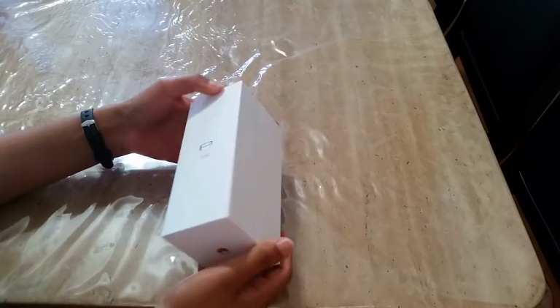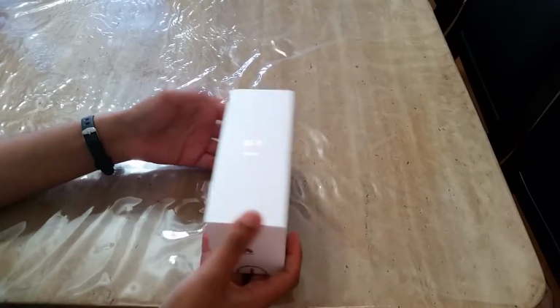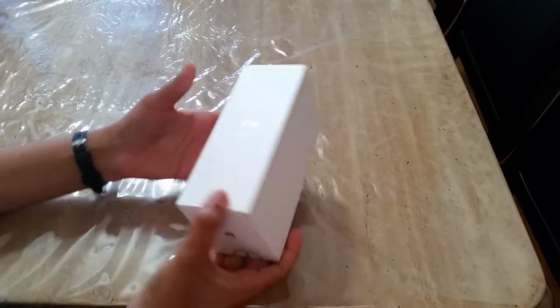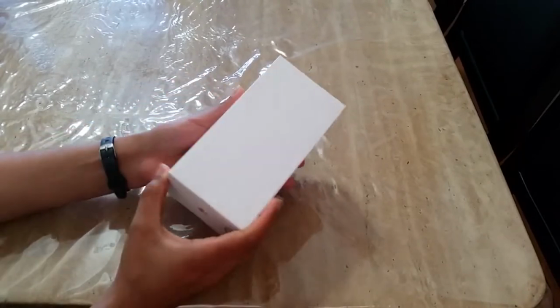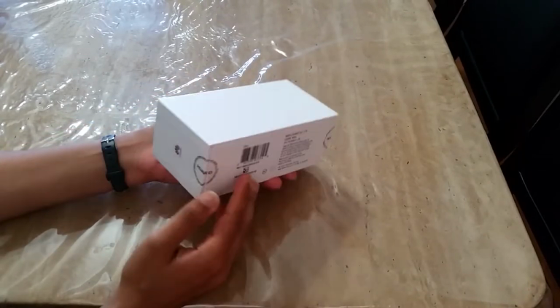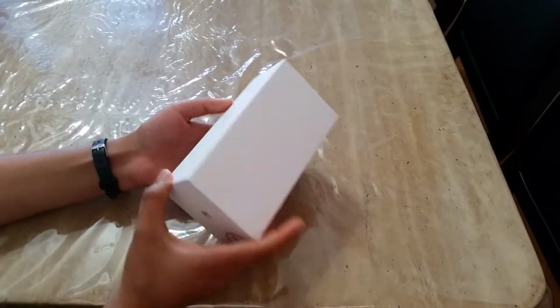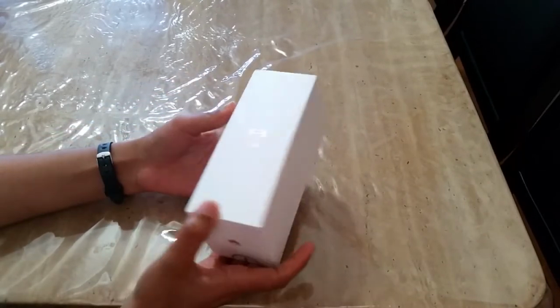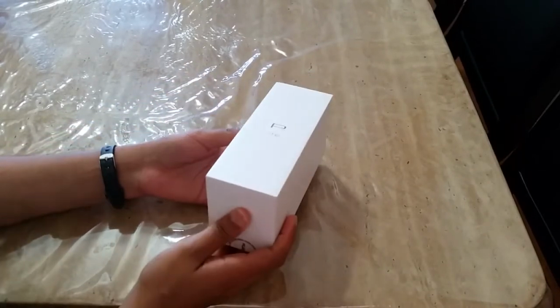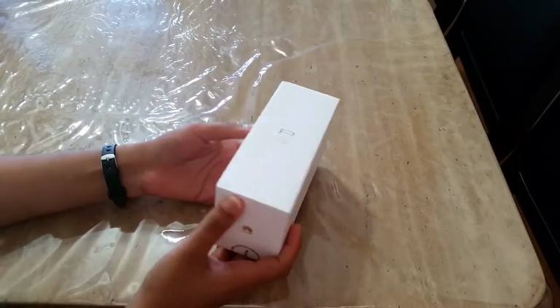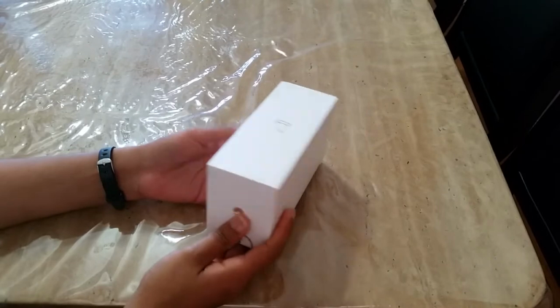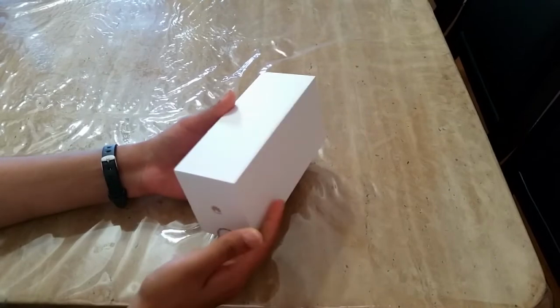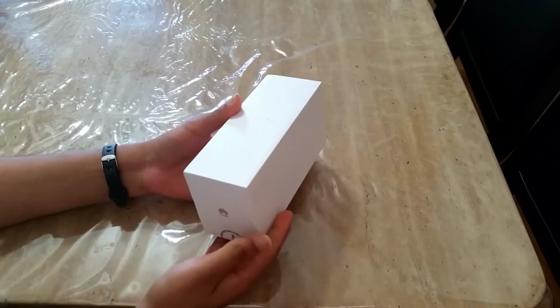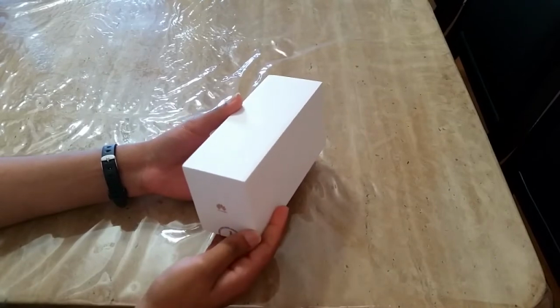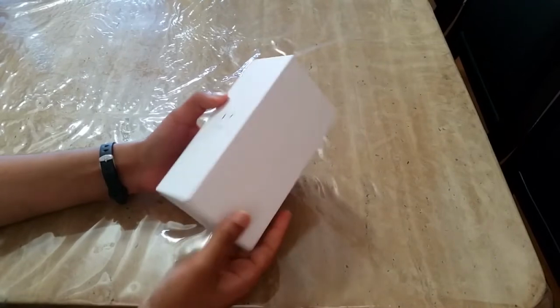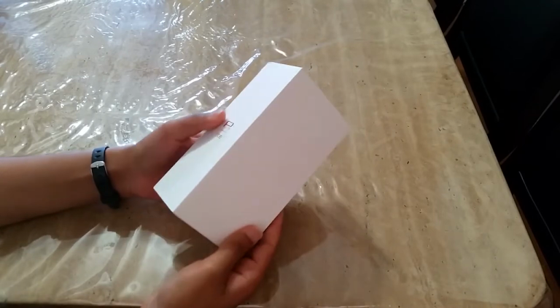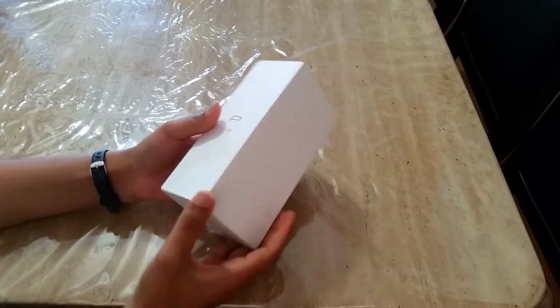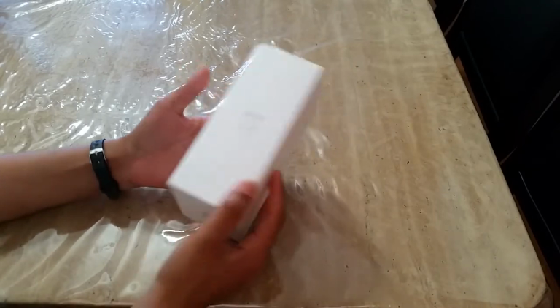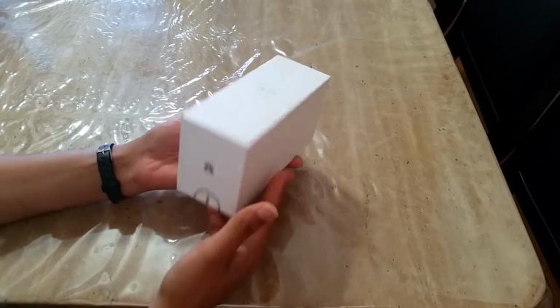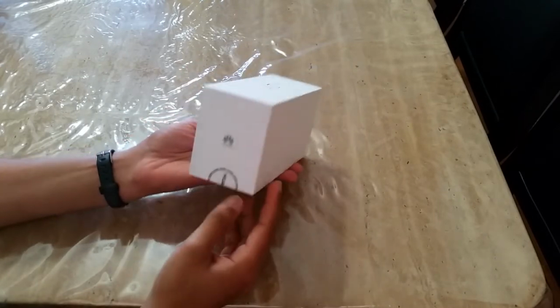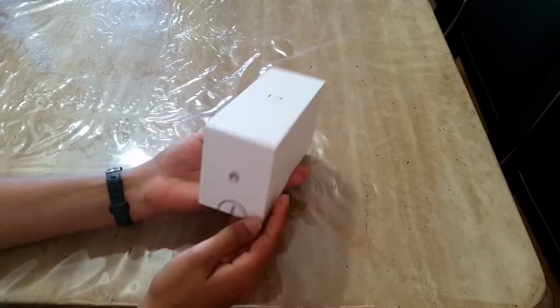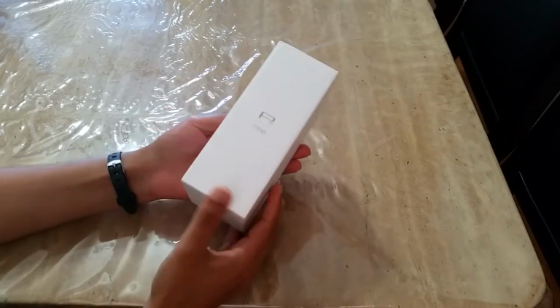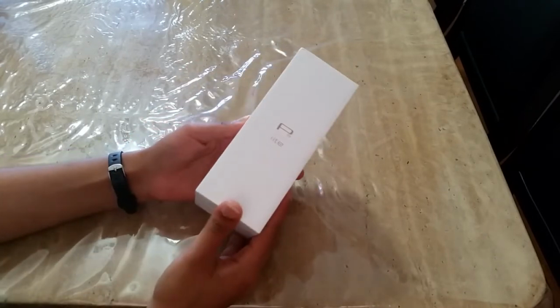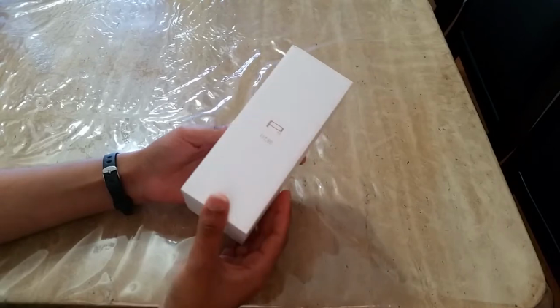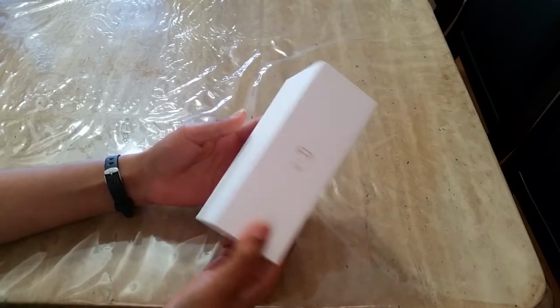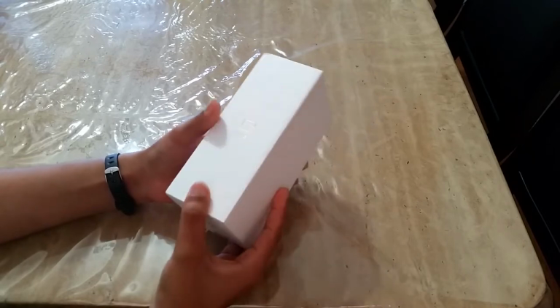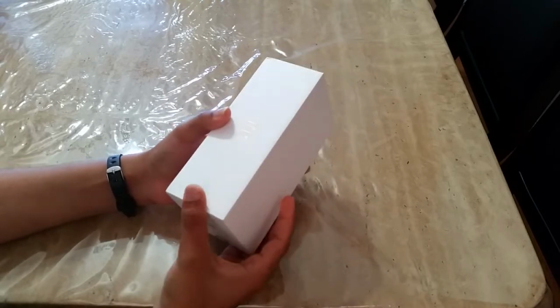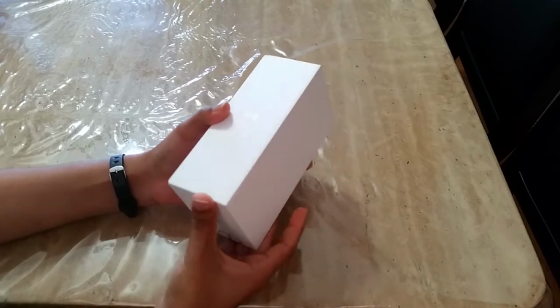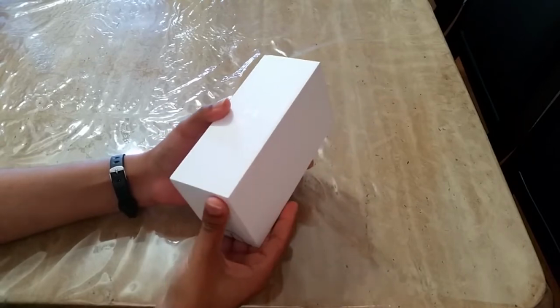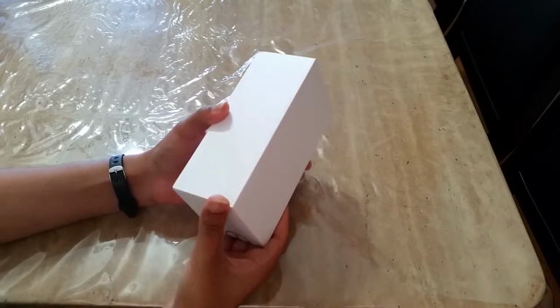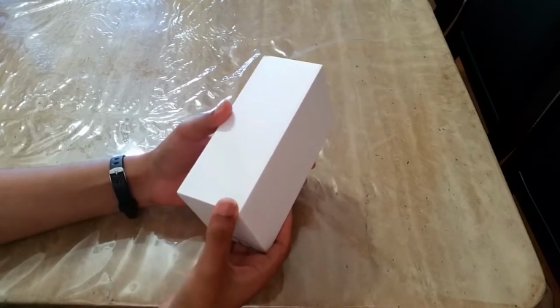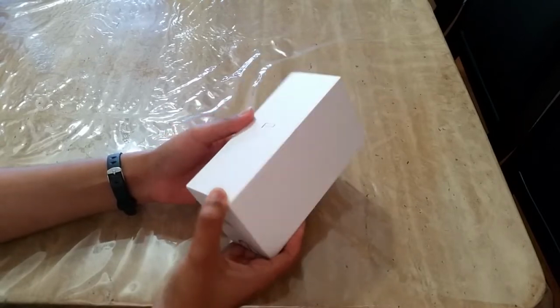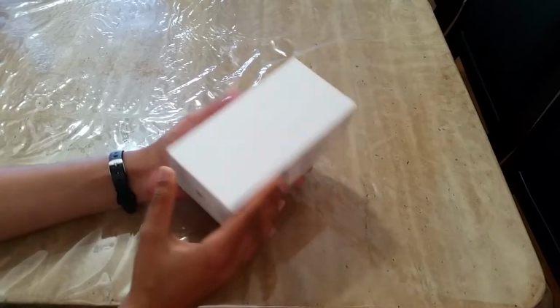Hello, this is an unboxing video for this person in Malayat. This phone is a Huawei P8 Lite. It is a new phone released in April 2015.